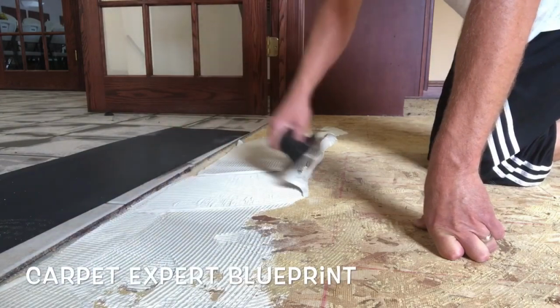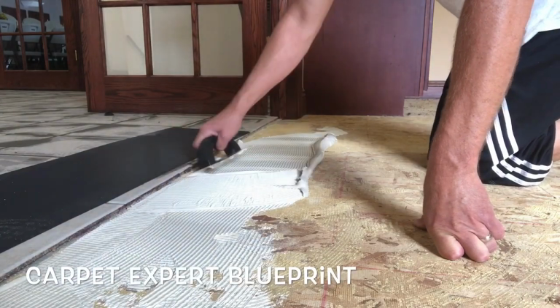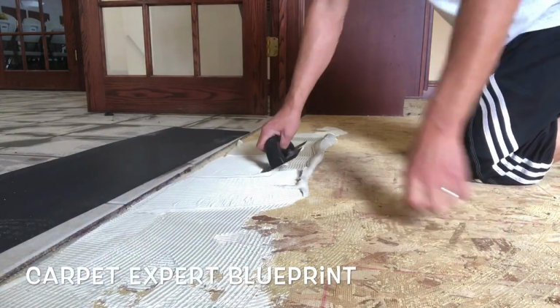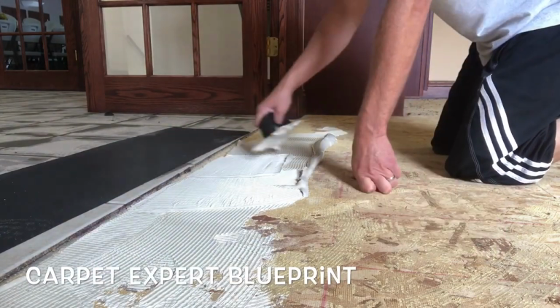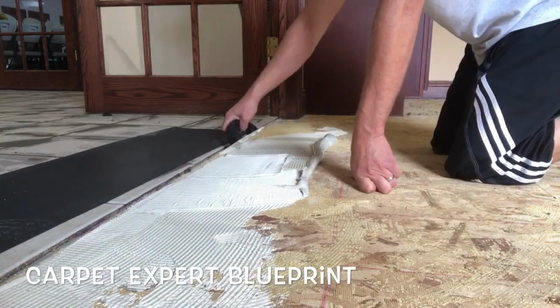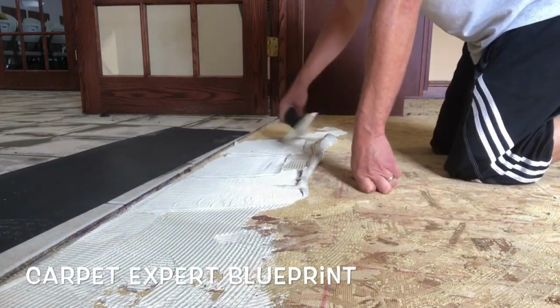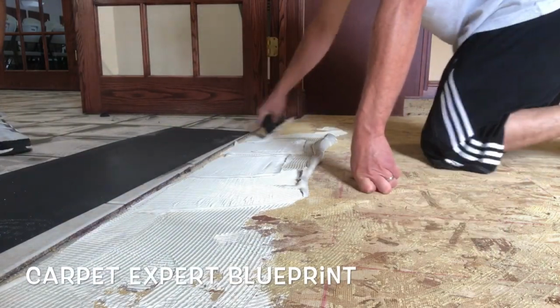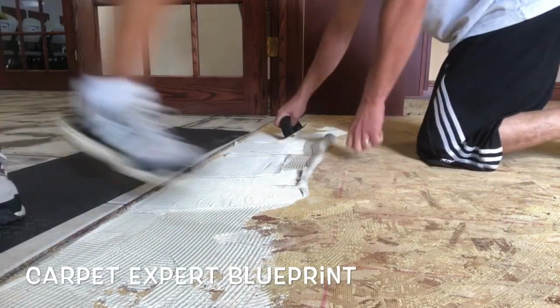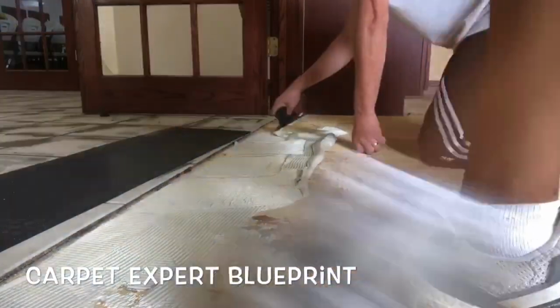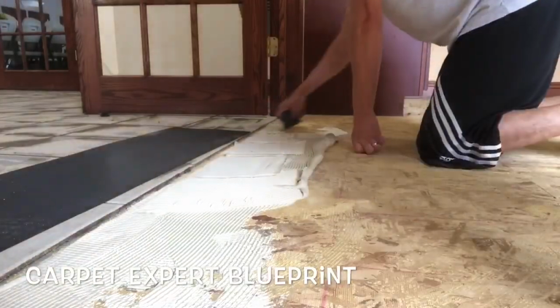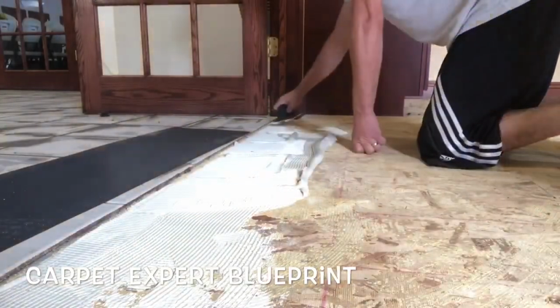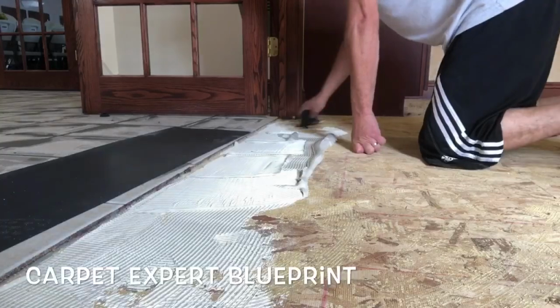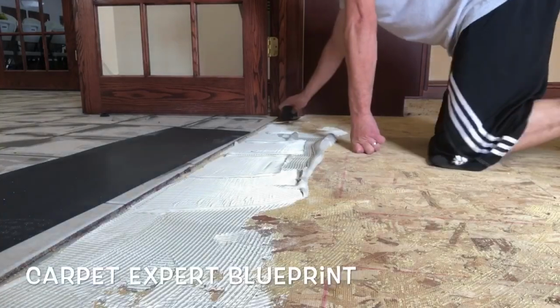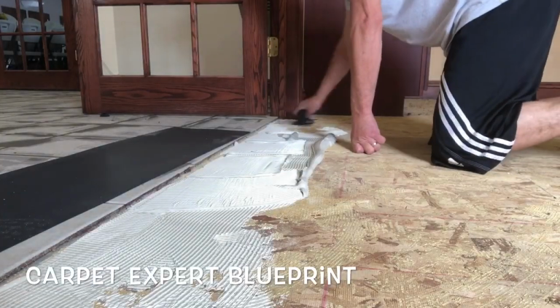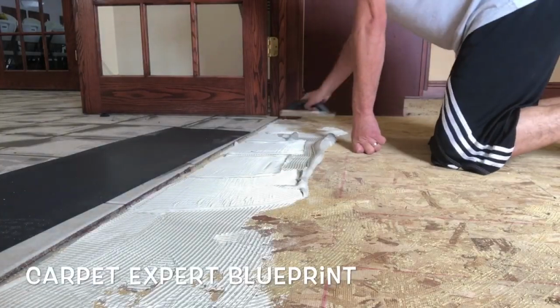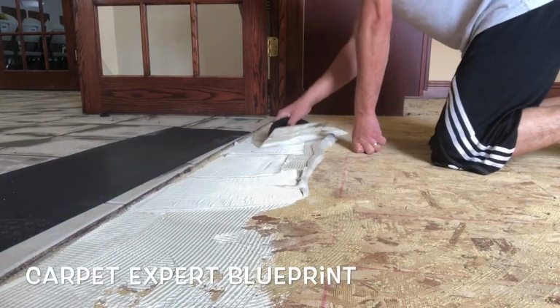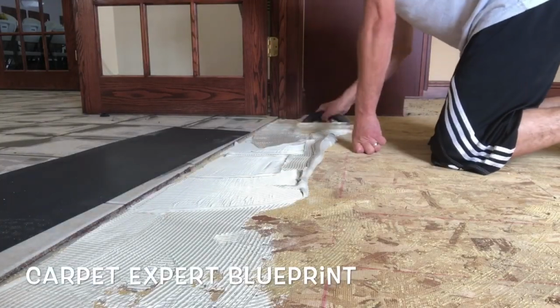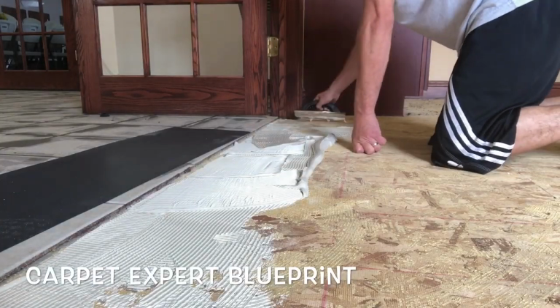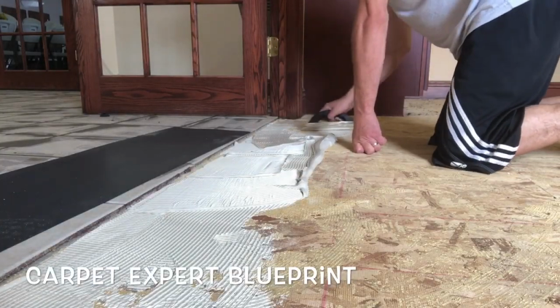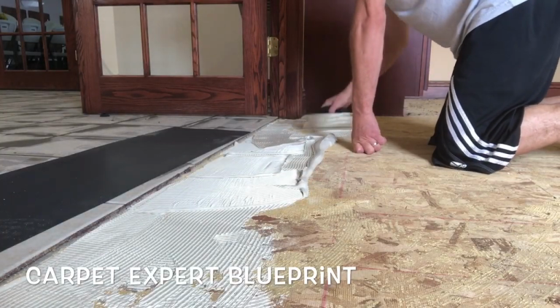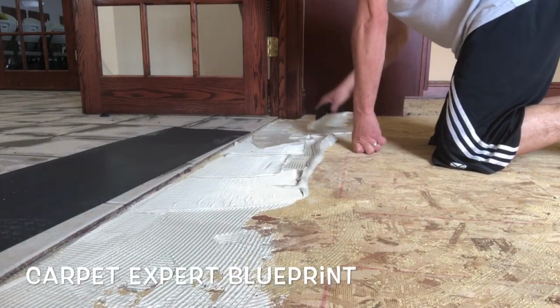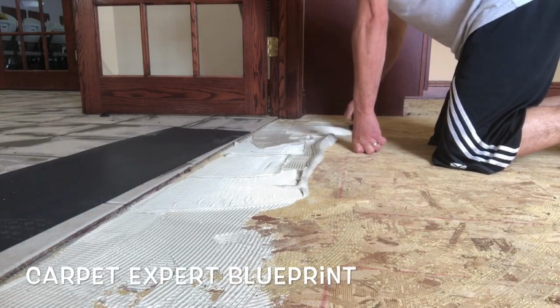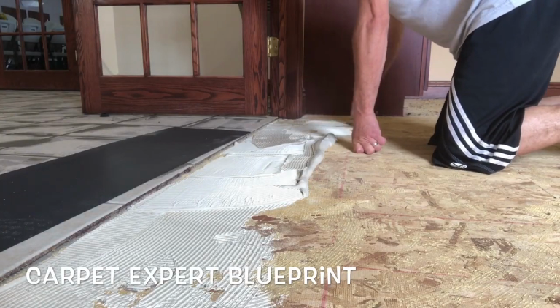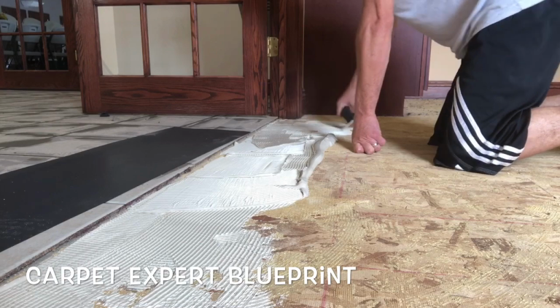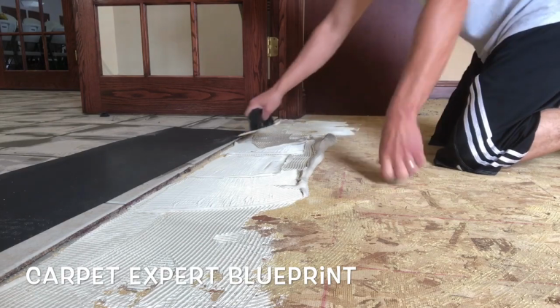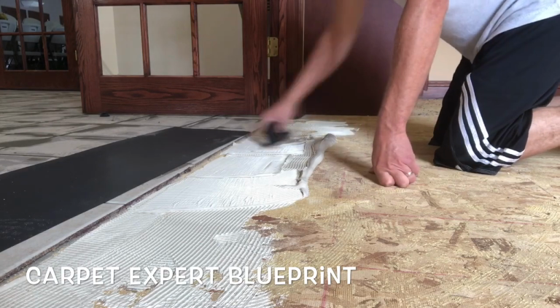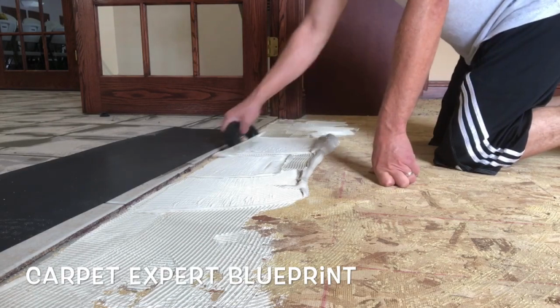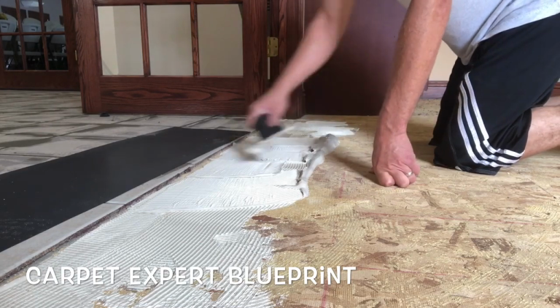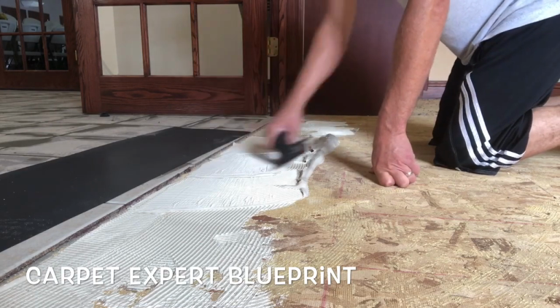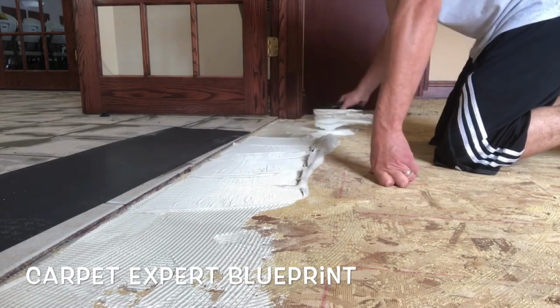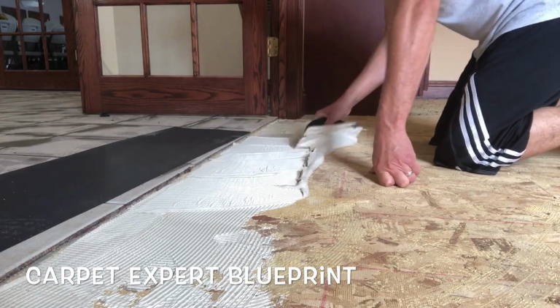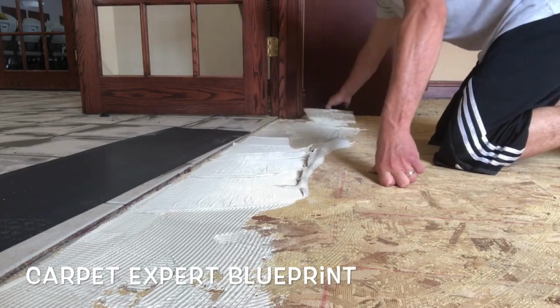Now you can go ahead and mix up floor prep and try to feather it out, or you can demo all that ceramic and enter the biggest nightmare of your life, or you could buy these vinyl, rubber, or even wood ramps that'll make the transition gradual and nice for you.